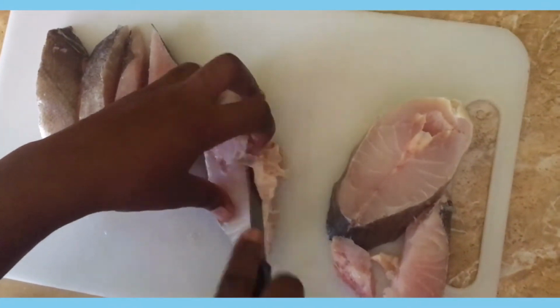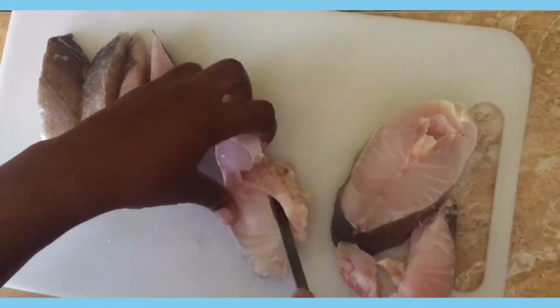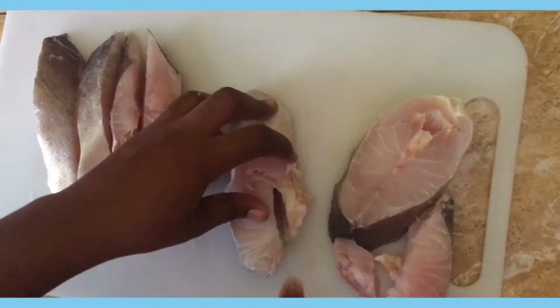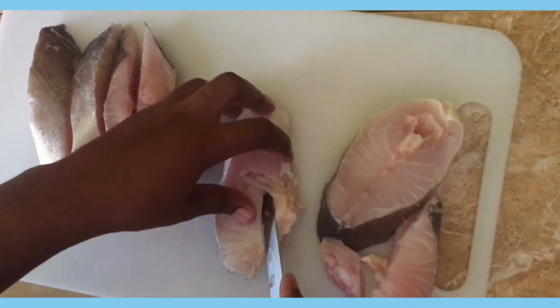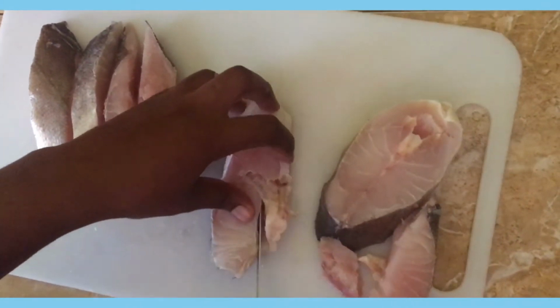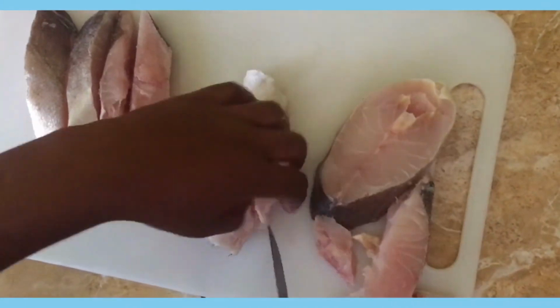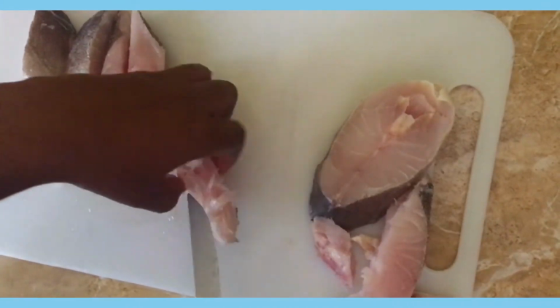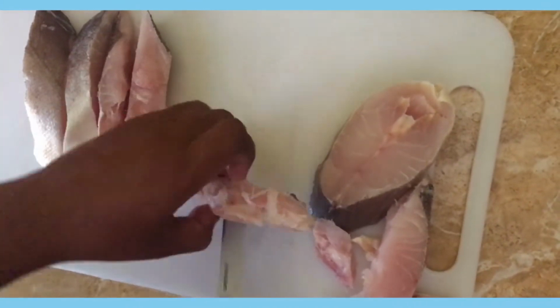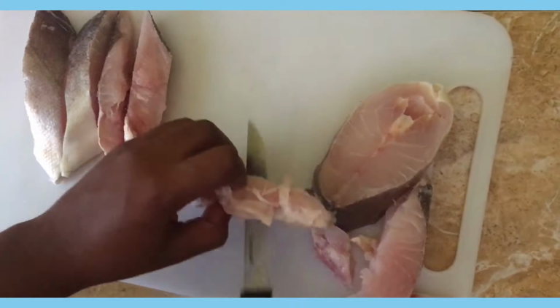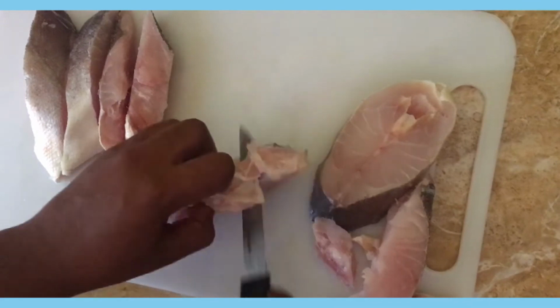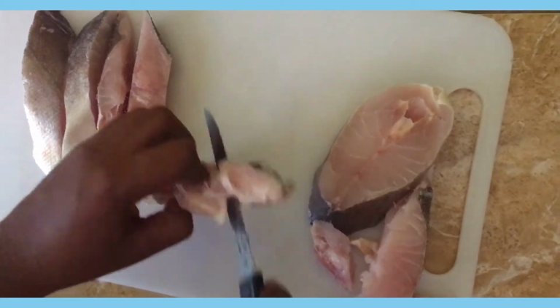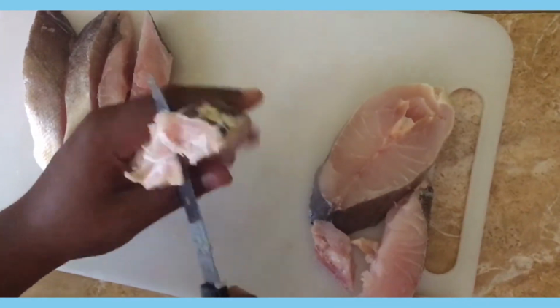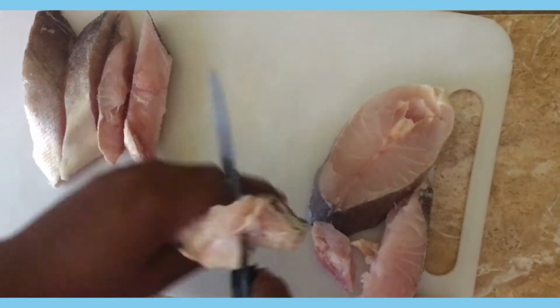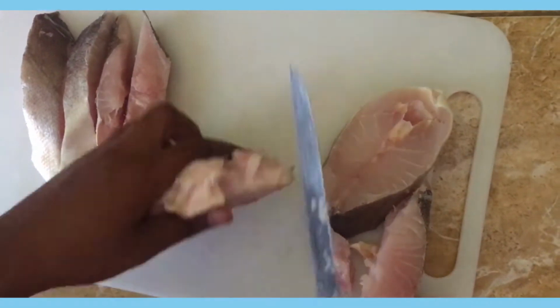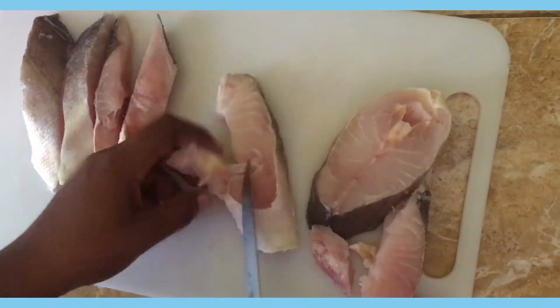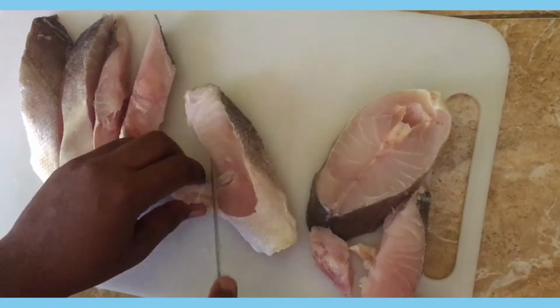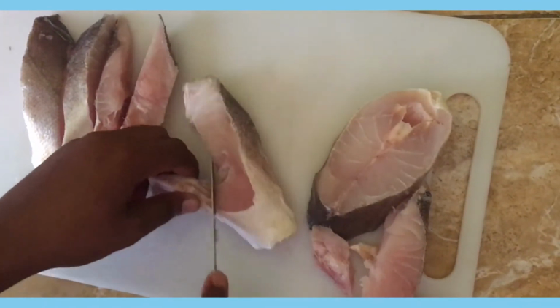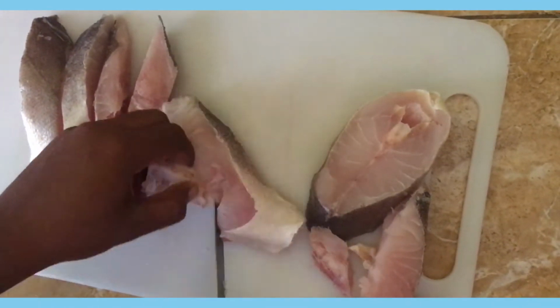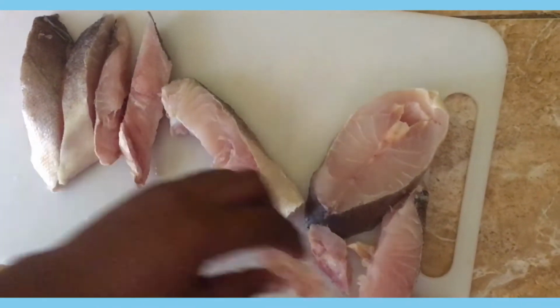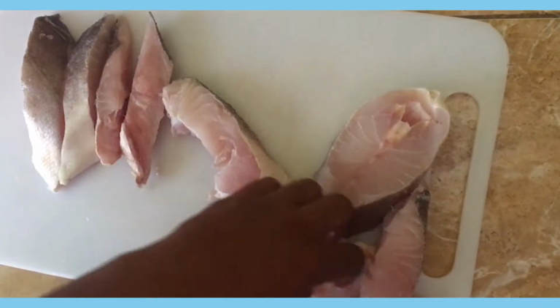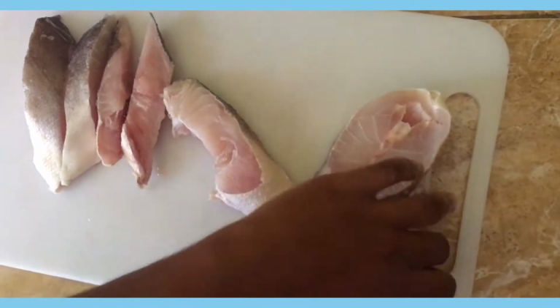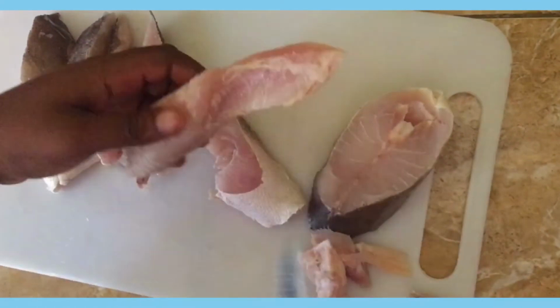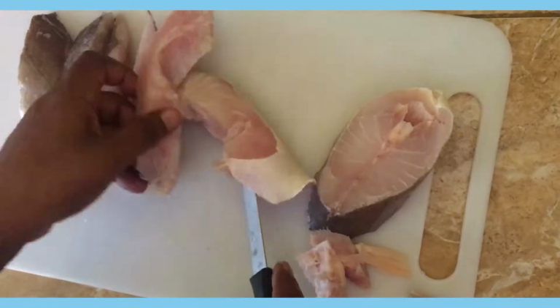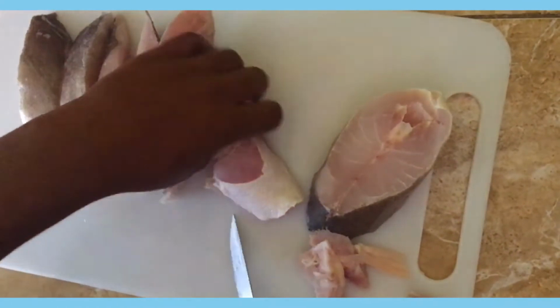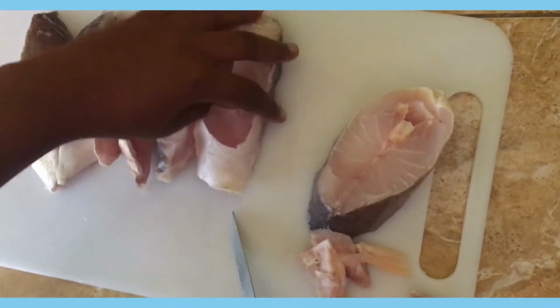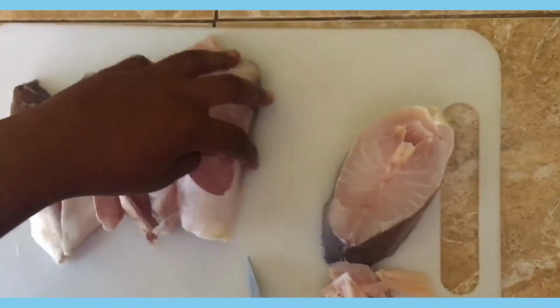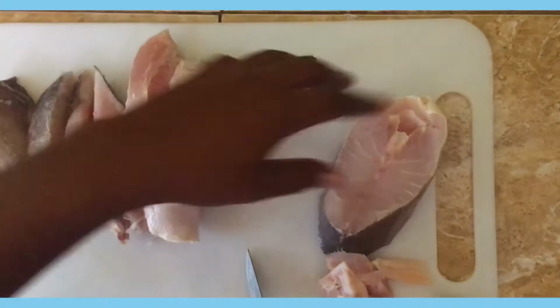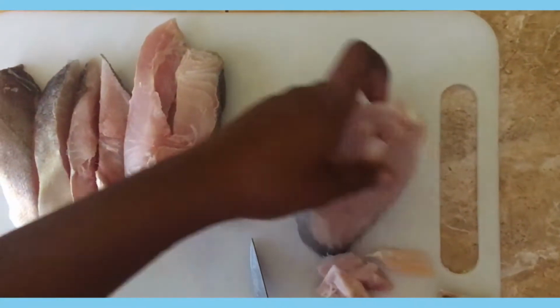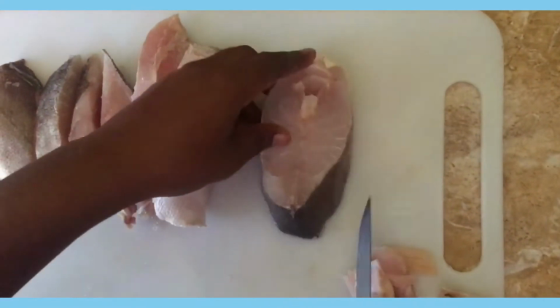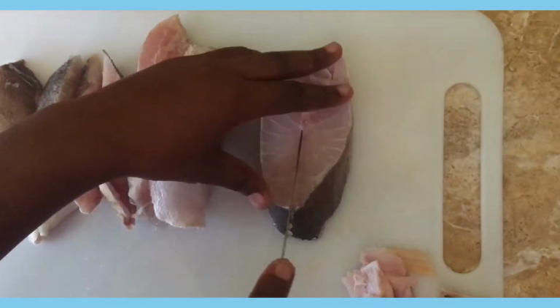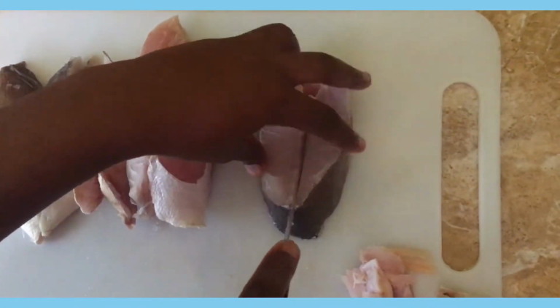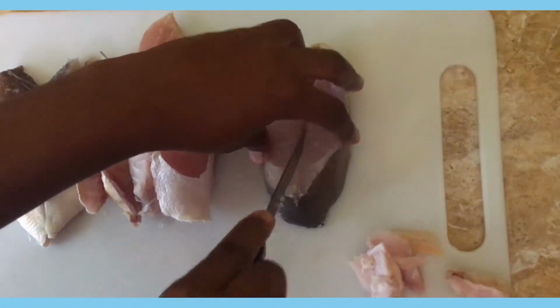You don't have to cut your fish the same size as I did — you can cut them smaller — but just ensure that all the pieces are uniform when you're finished.